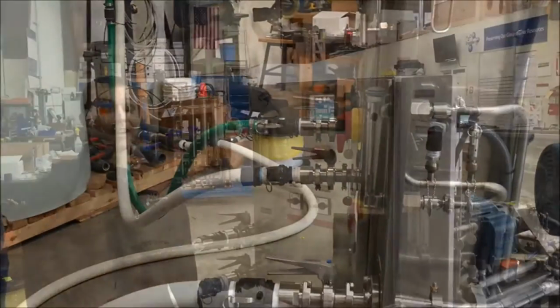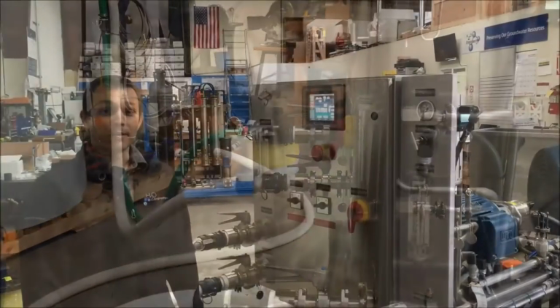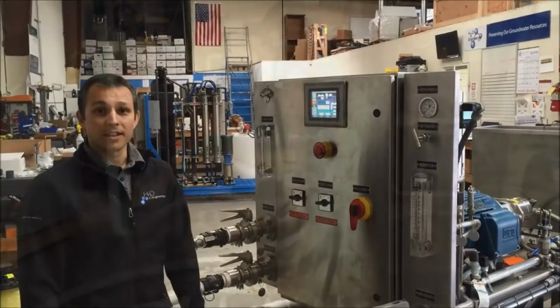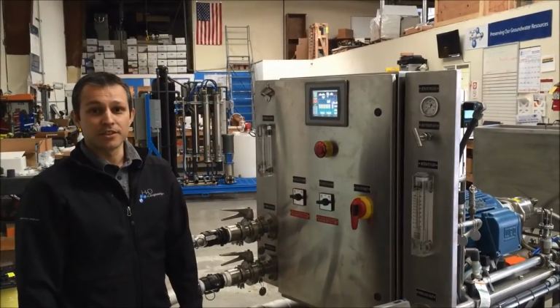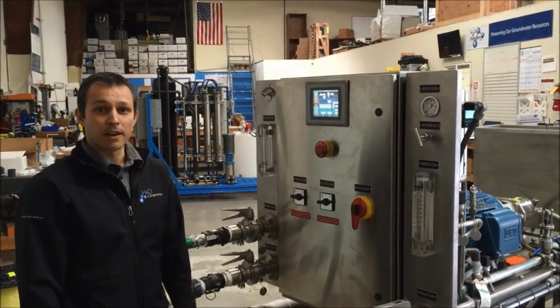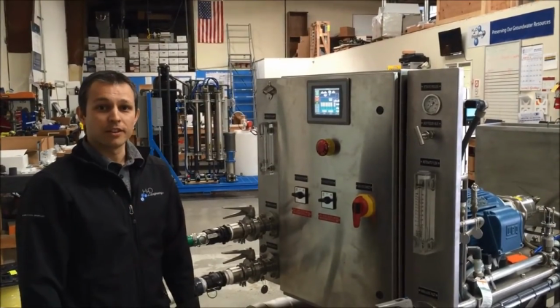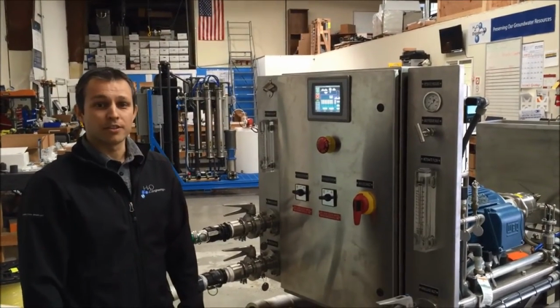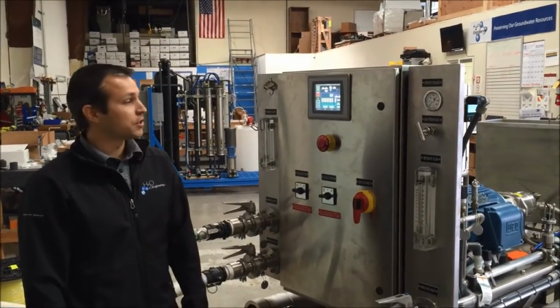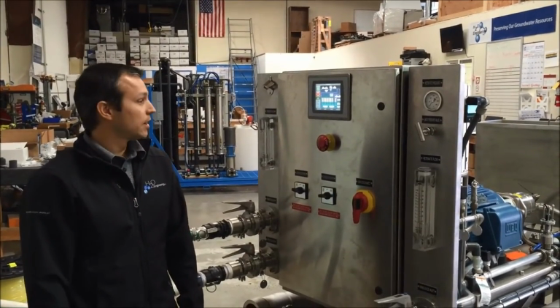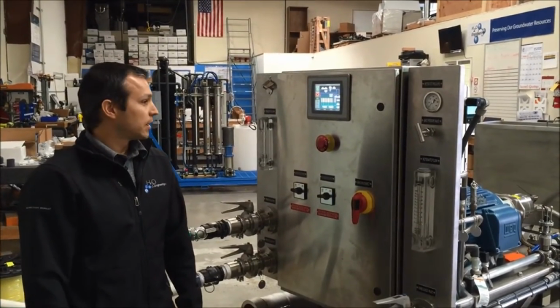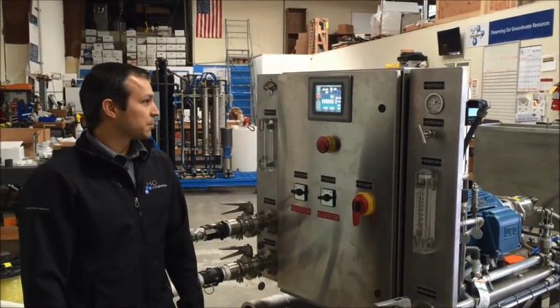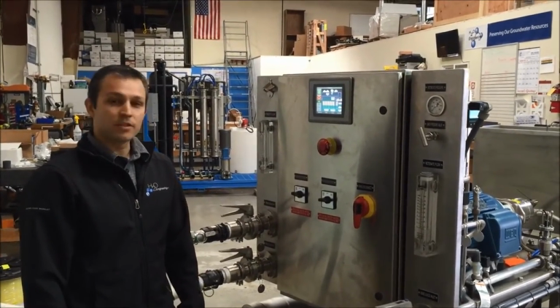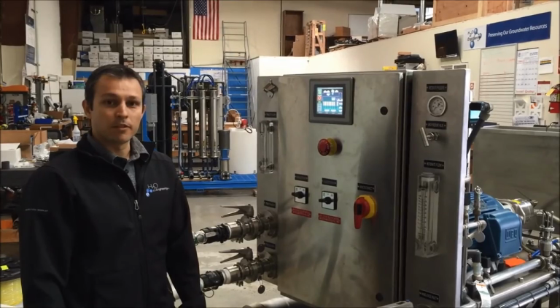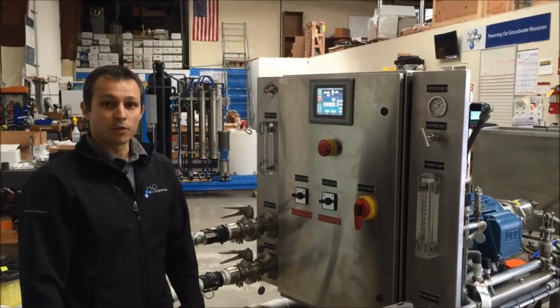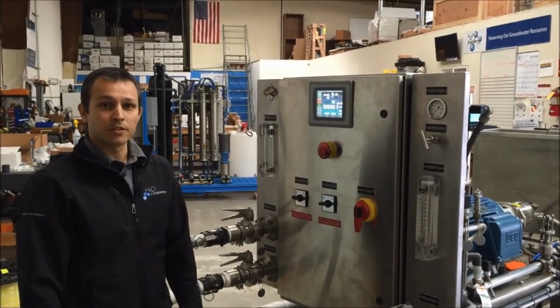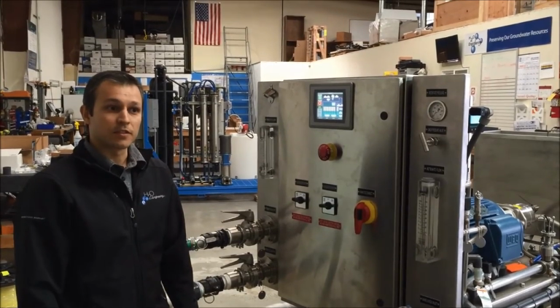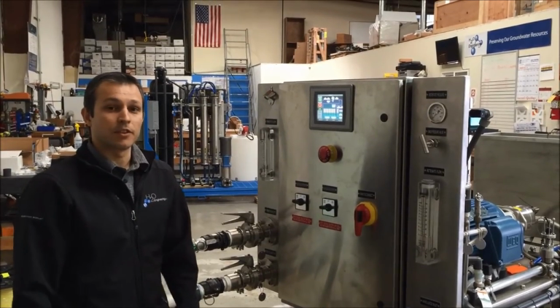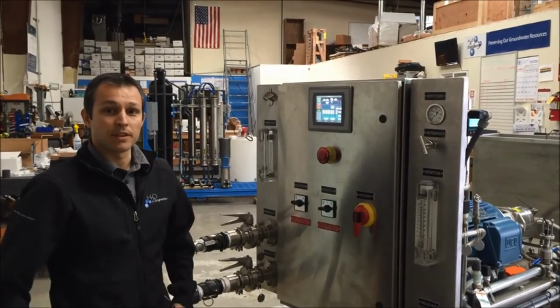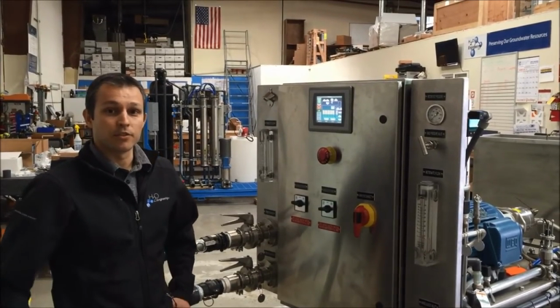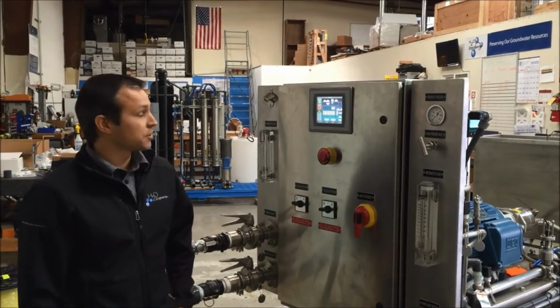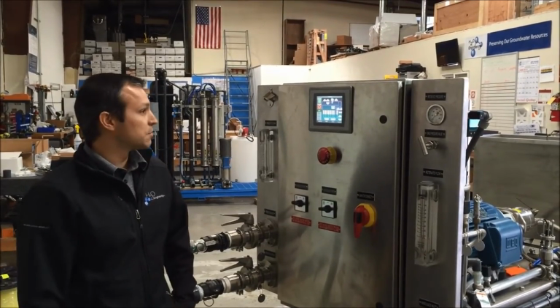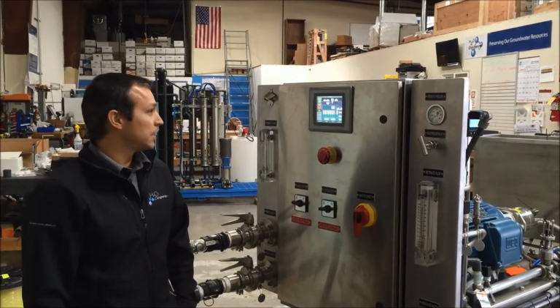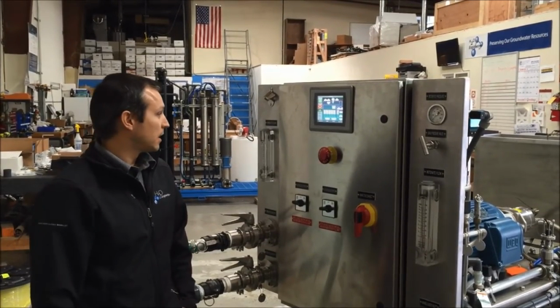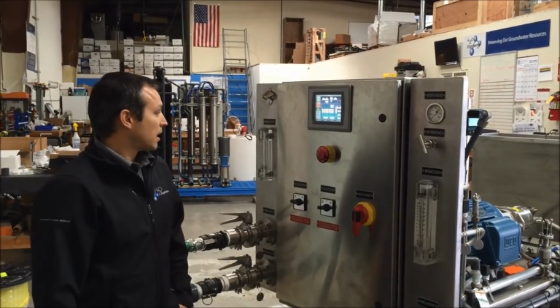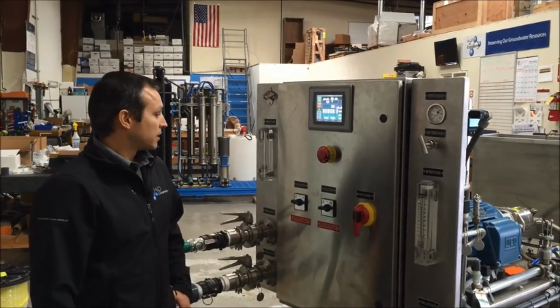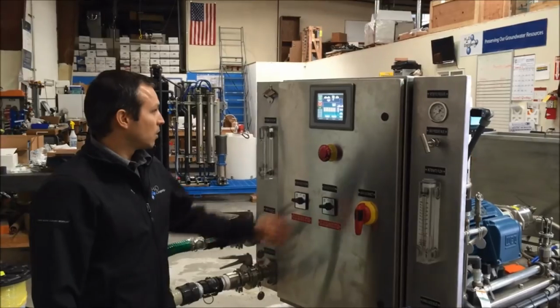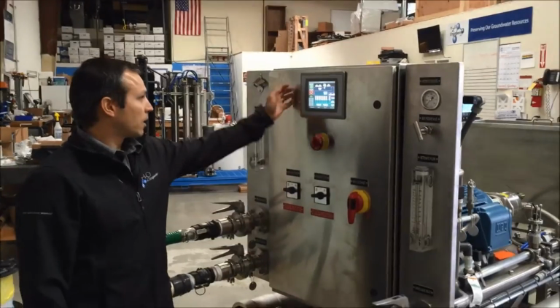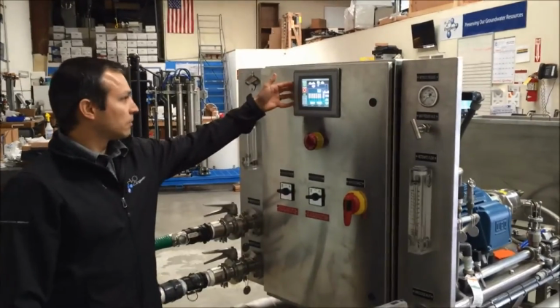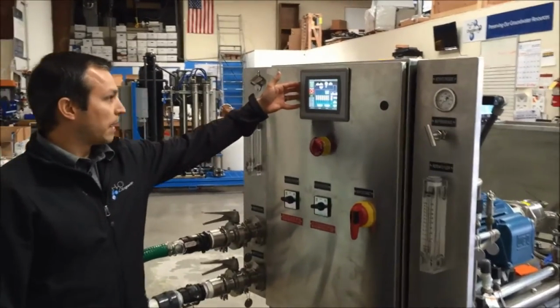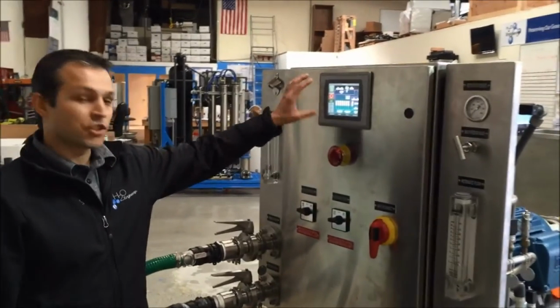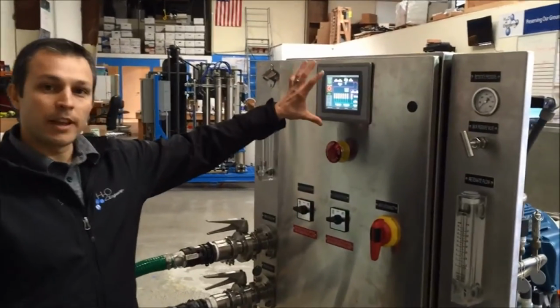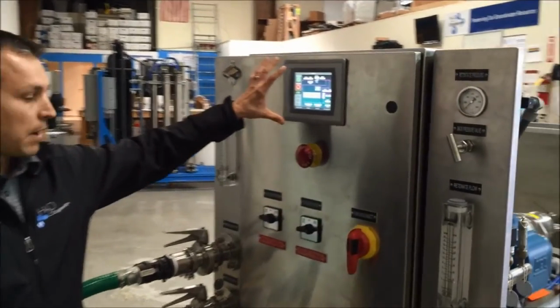I'm Chris Nosti, engineering manager here at H2O Engineering. I'm going to demonstrate some of the control features of this 1500 psi juice concentration machine. You can see here we've got our nice touch screen HMI.